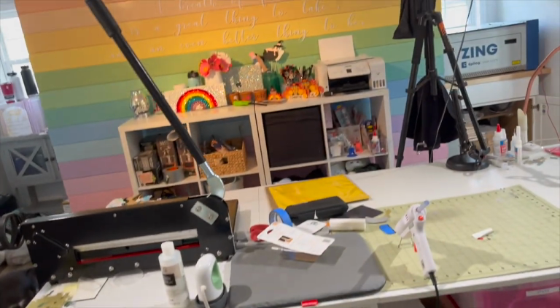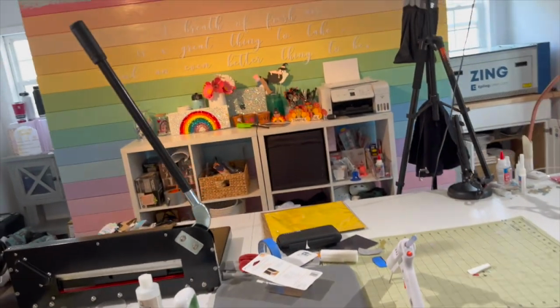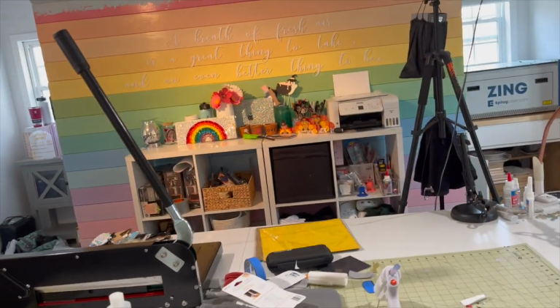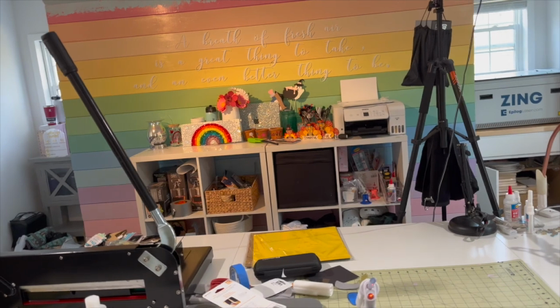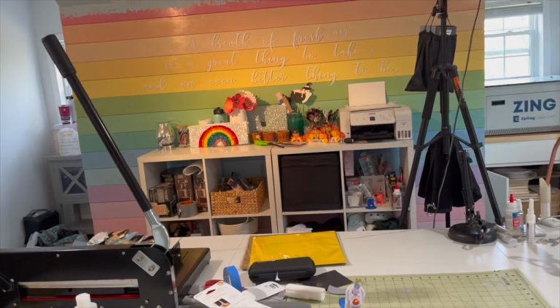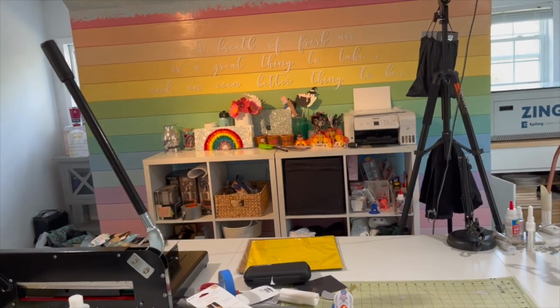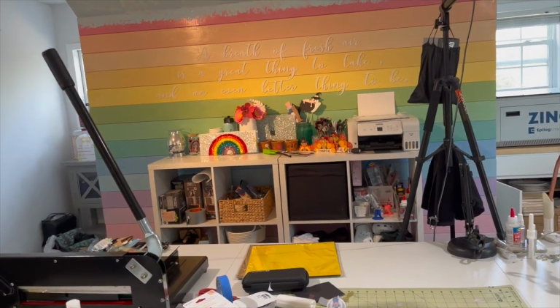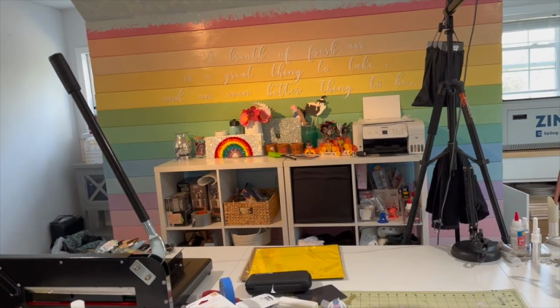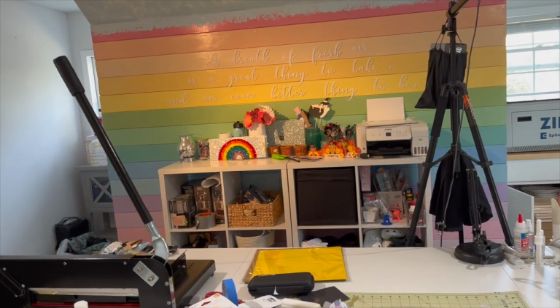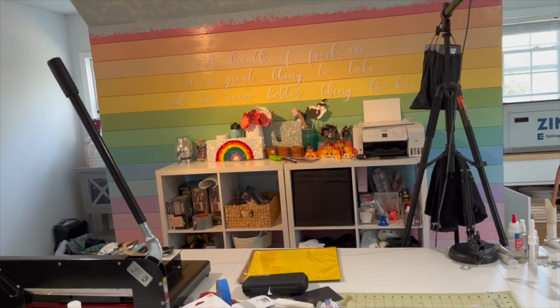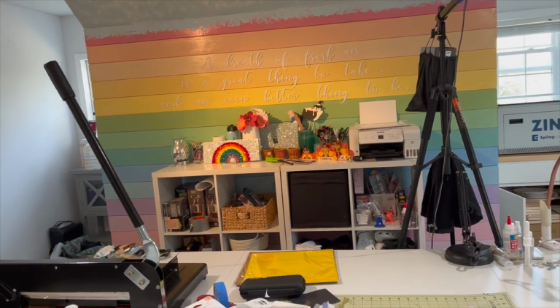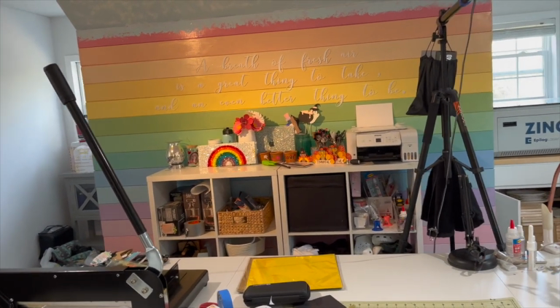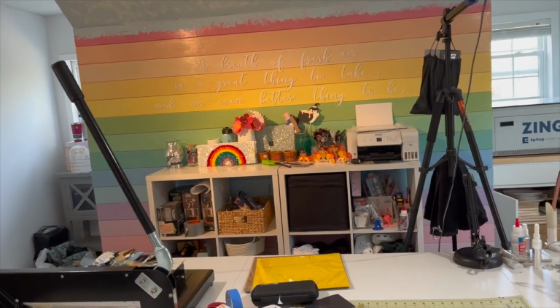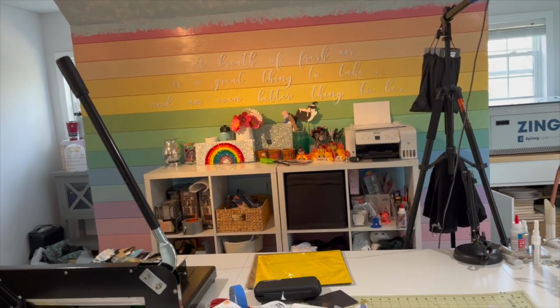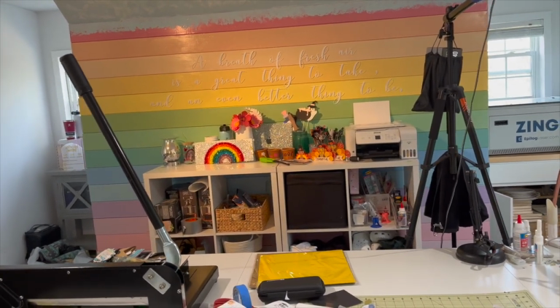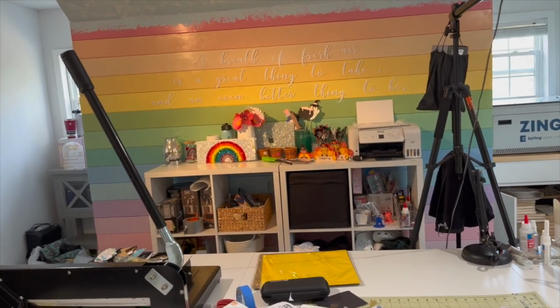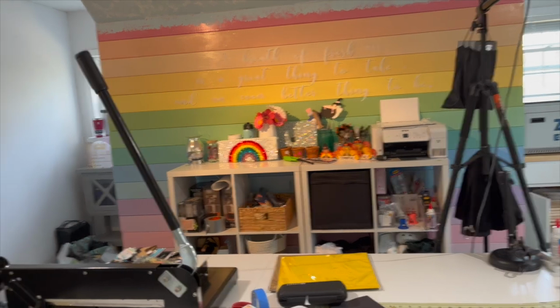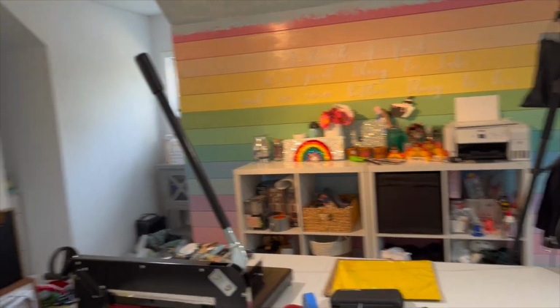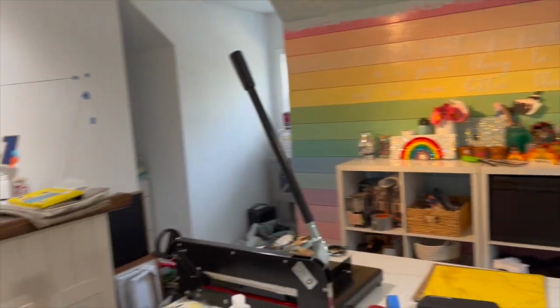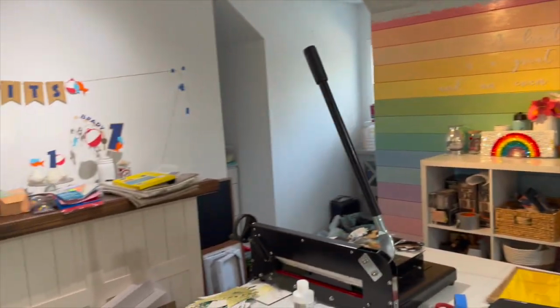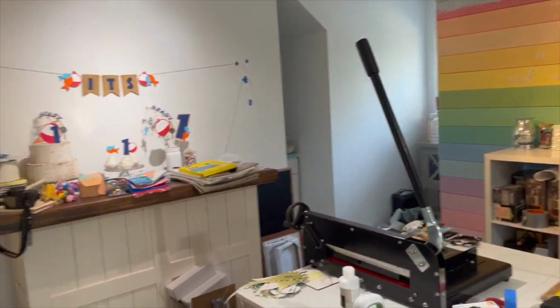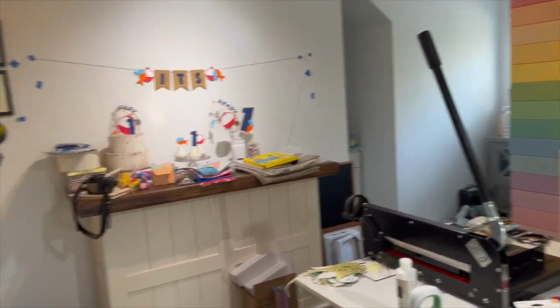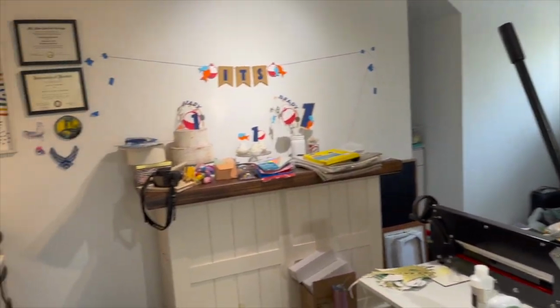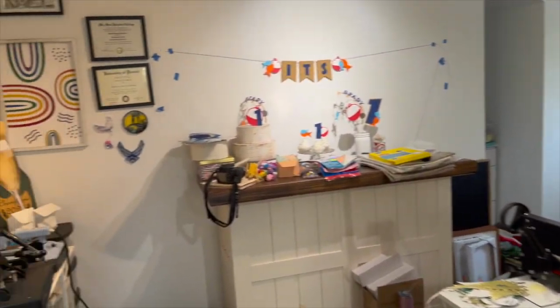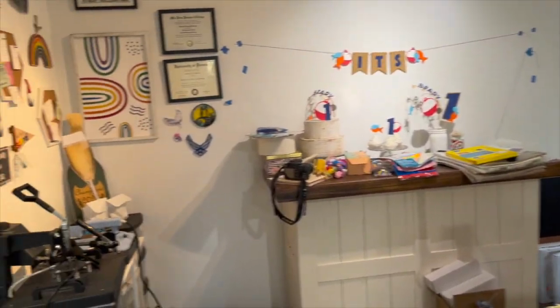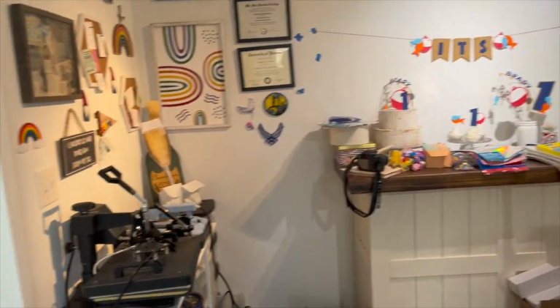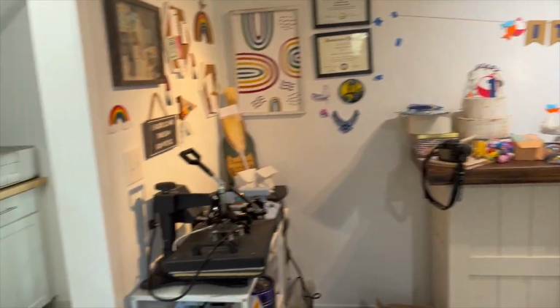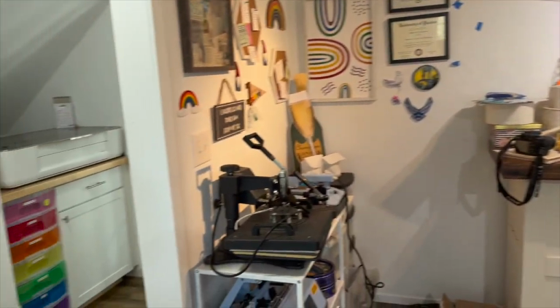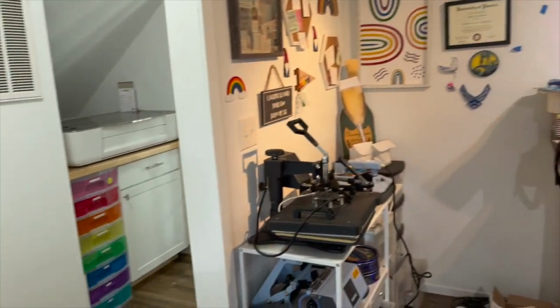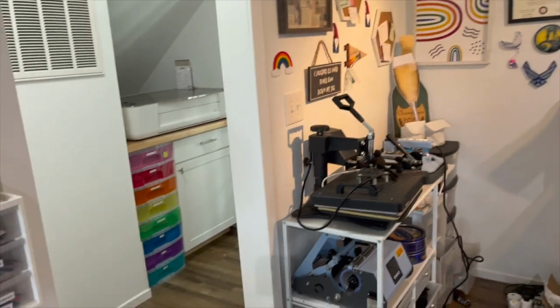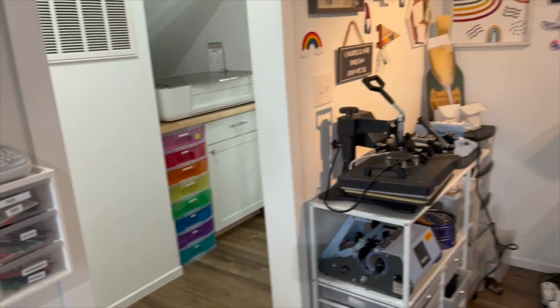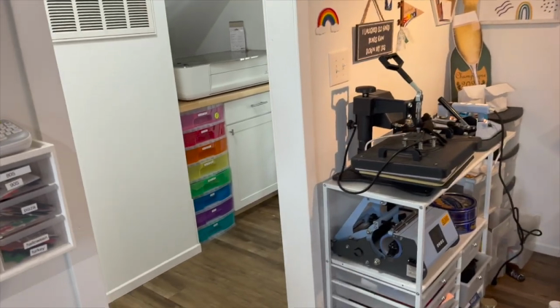So in my Craft Castle, I made this ombre rainbow shiplap wall at the beginning of last year, and I have a ton of leftover paint. So that has nothing to do with what I'm about ready to show you.